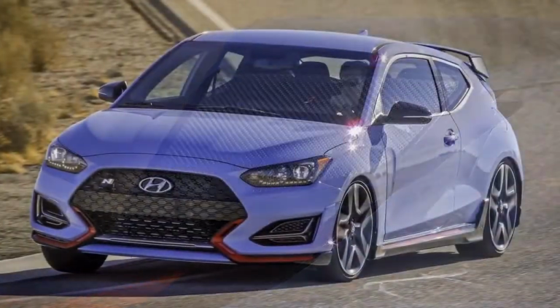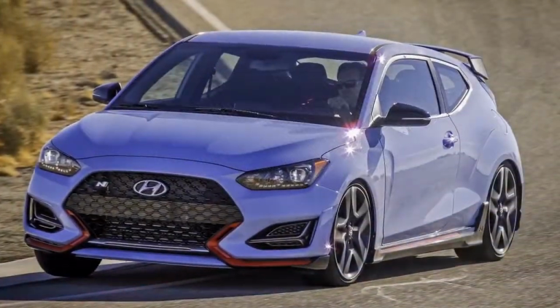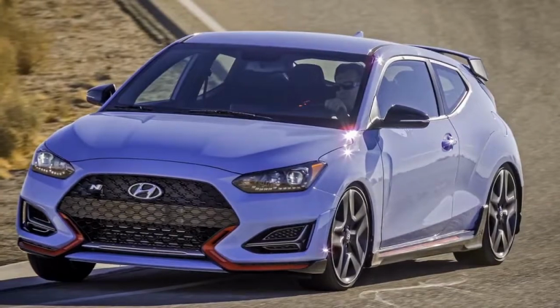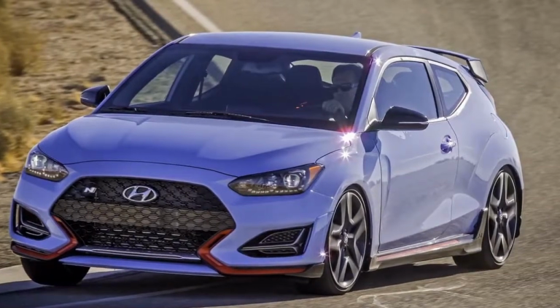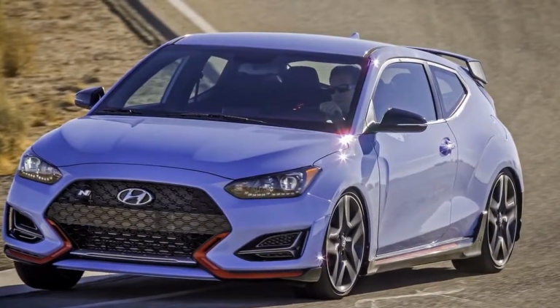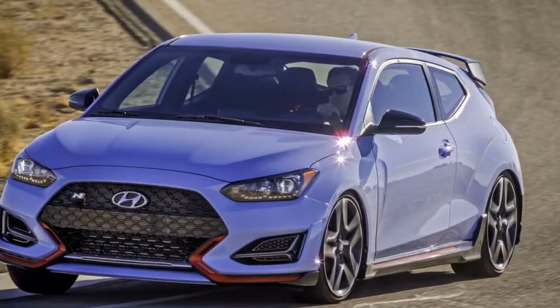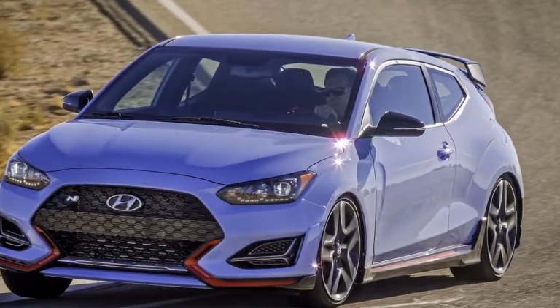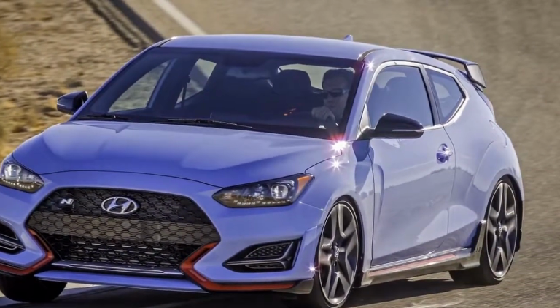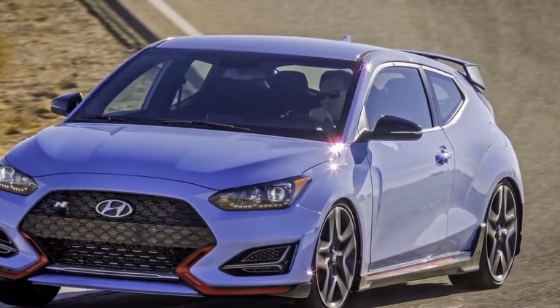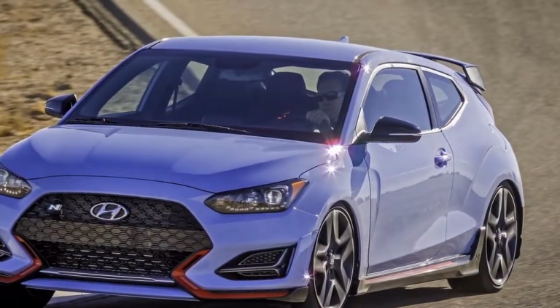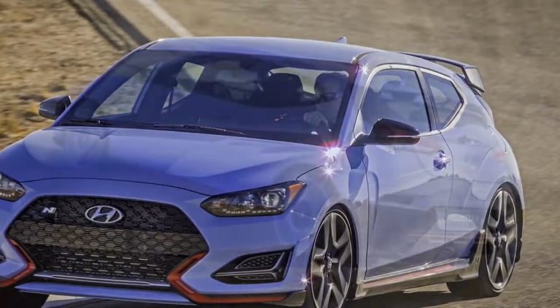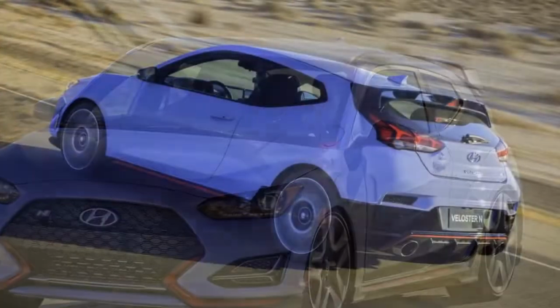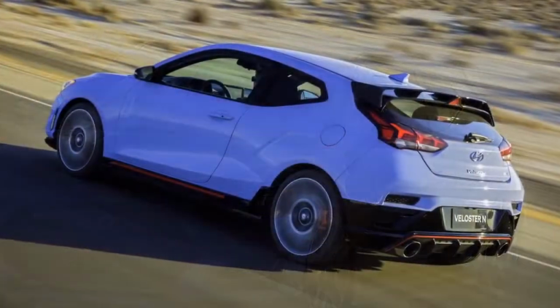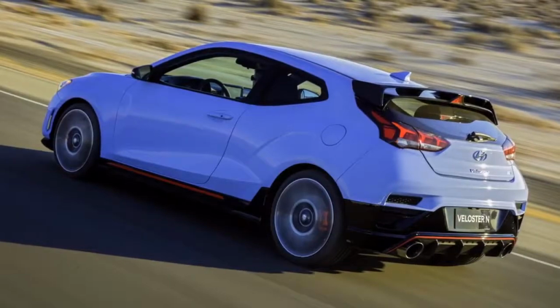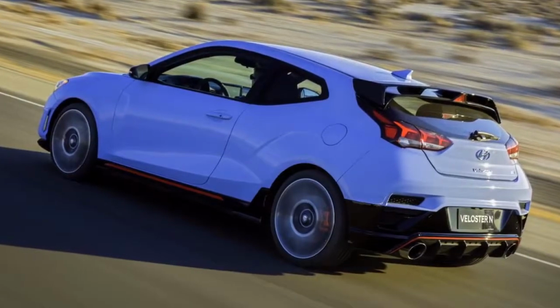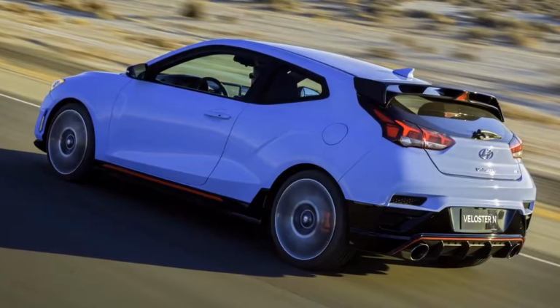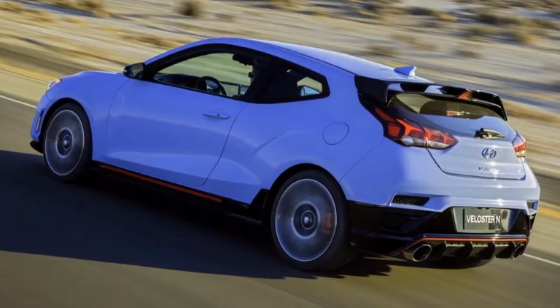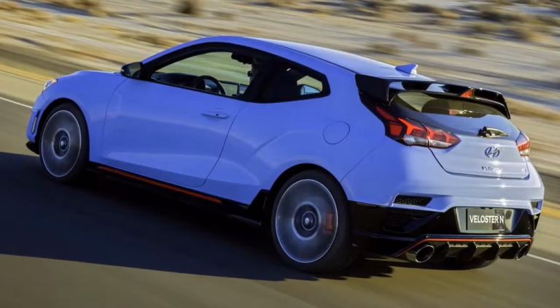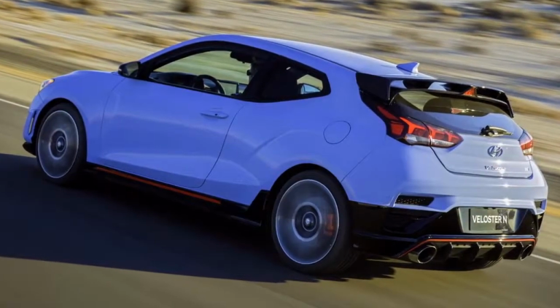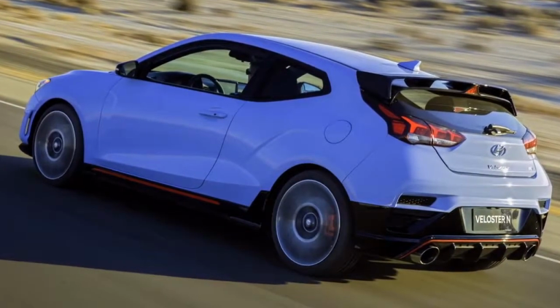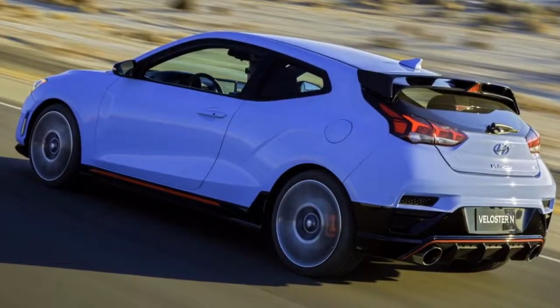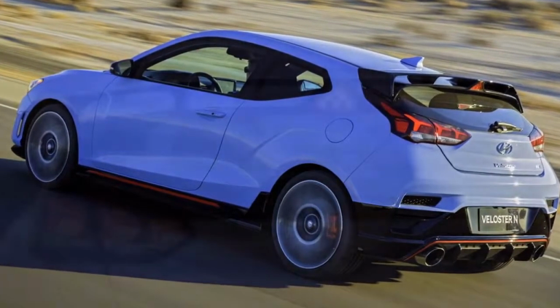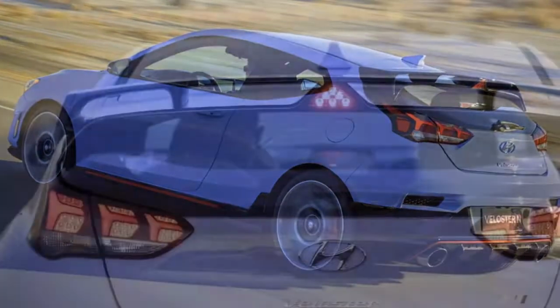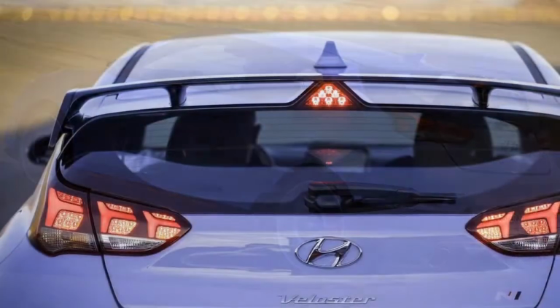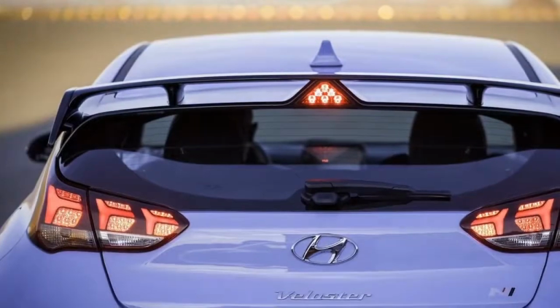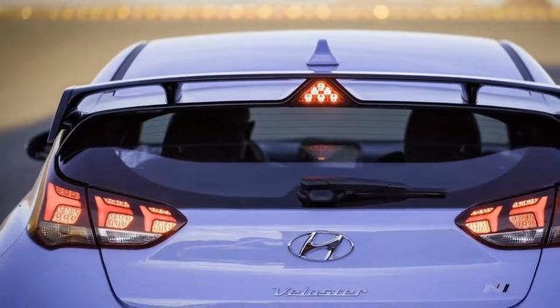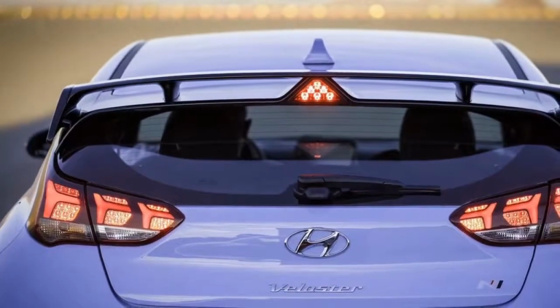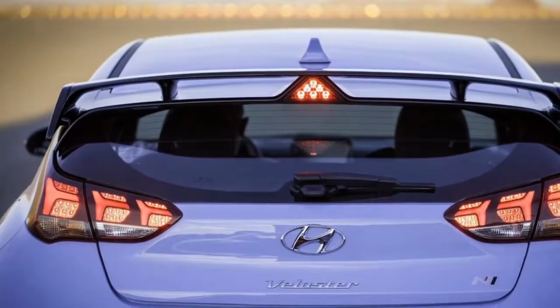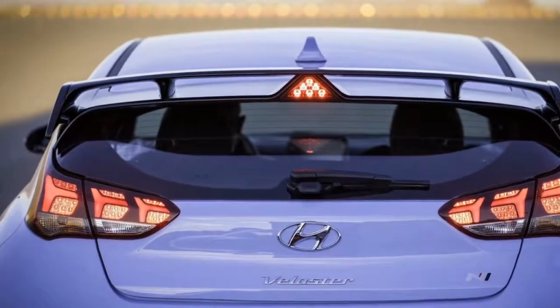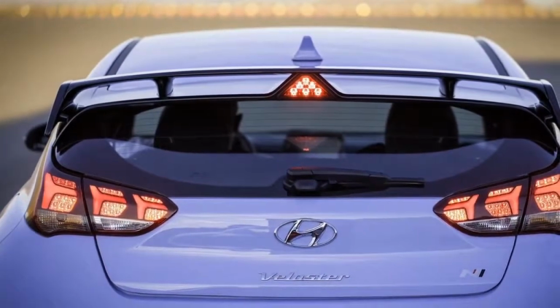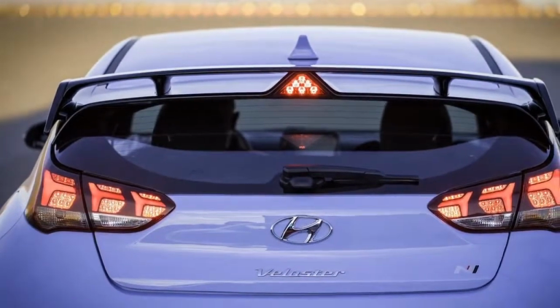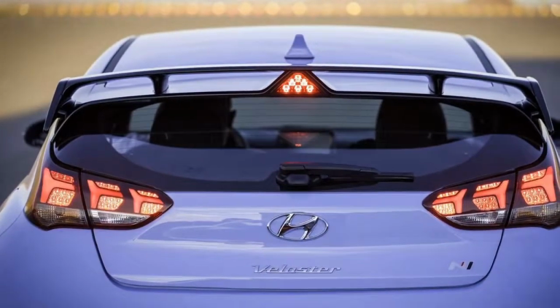With engineers recruited from BMW M and Mercedes-AMG on board, this is a properly developed thing. It possesses styling cues familiar from the Hyundai i30N too, with the same performance blue signature color and much red and black trim.